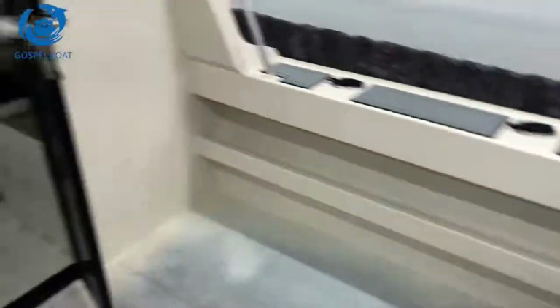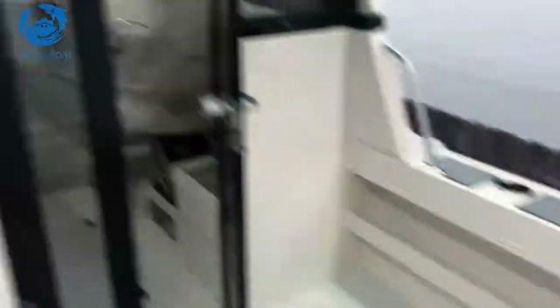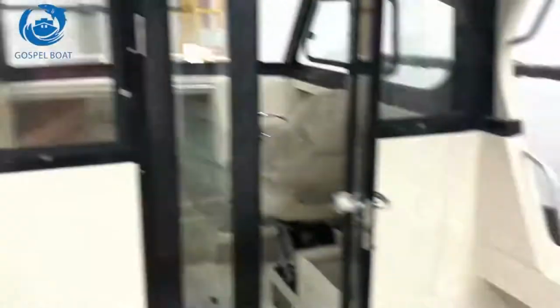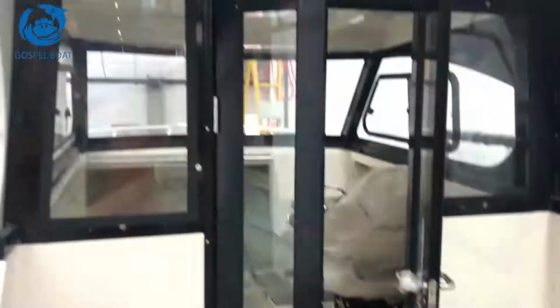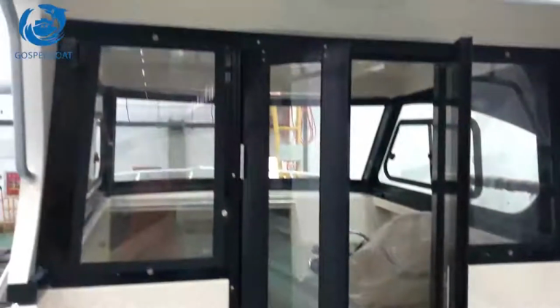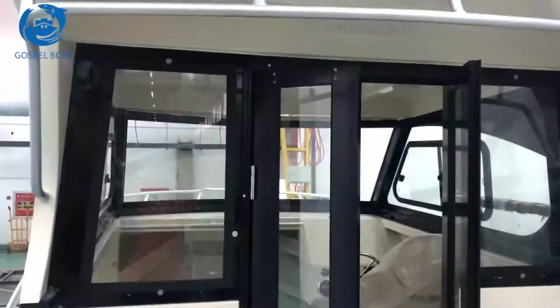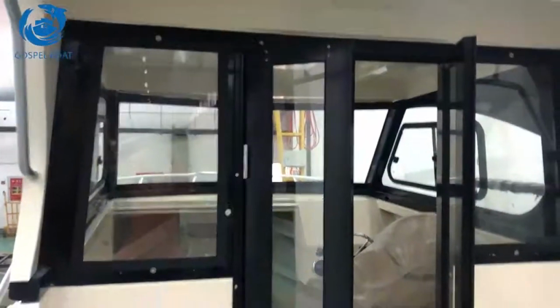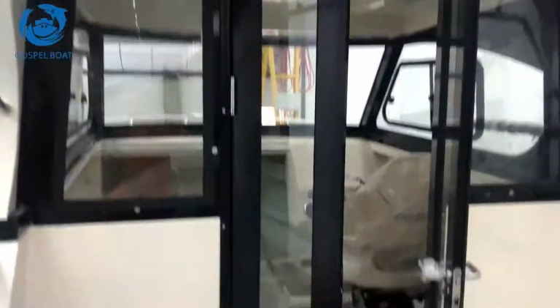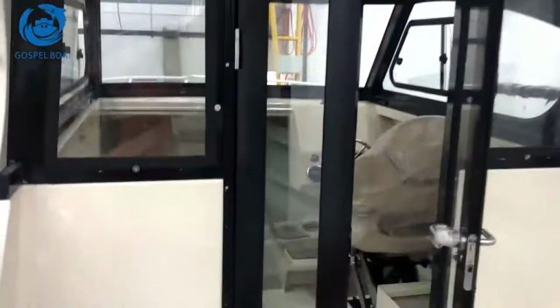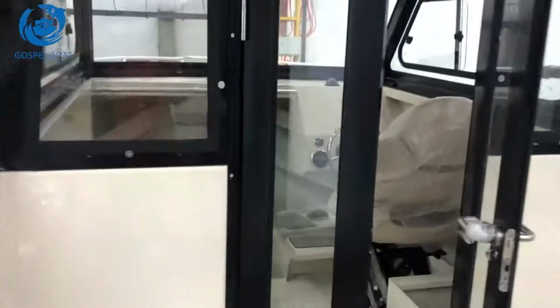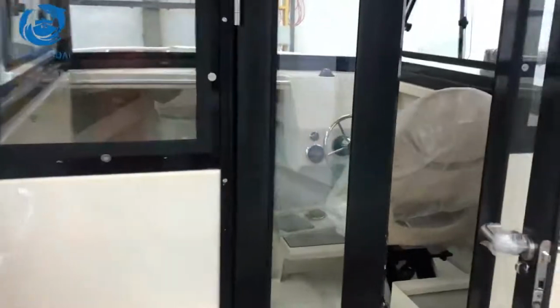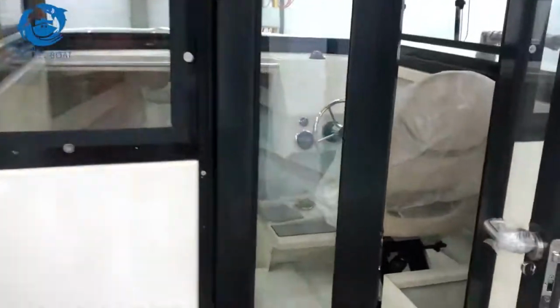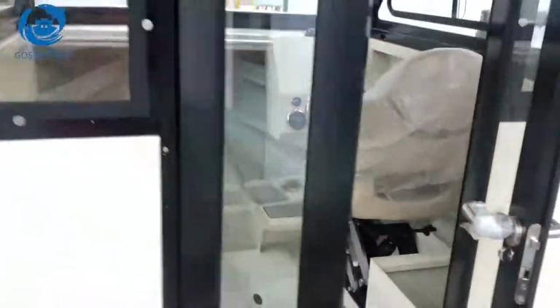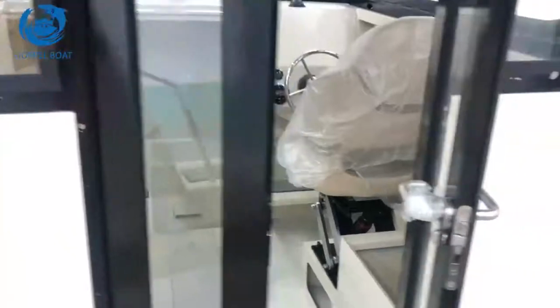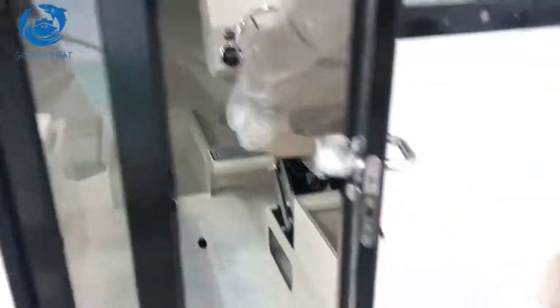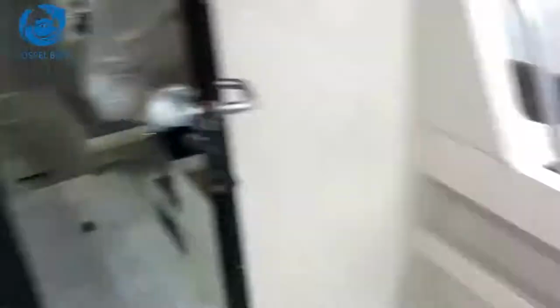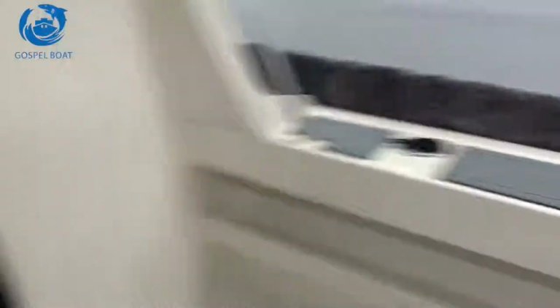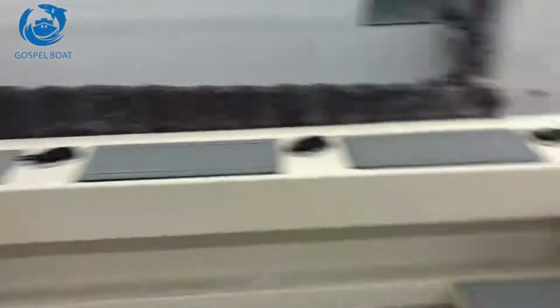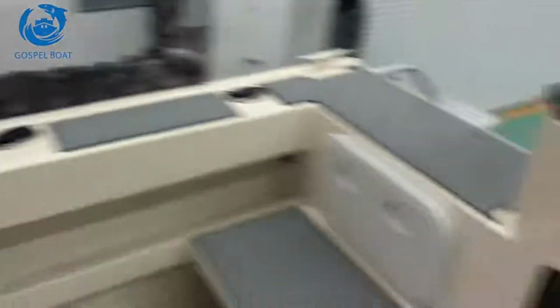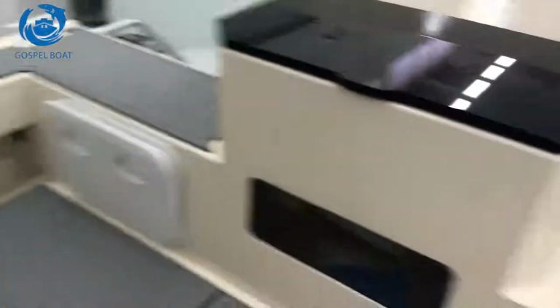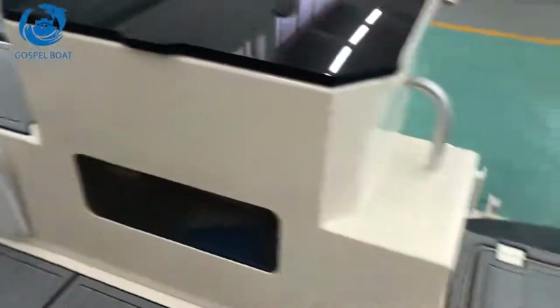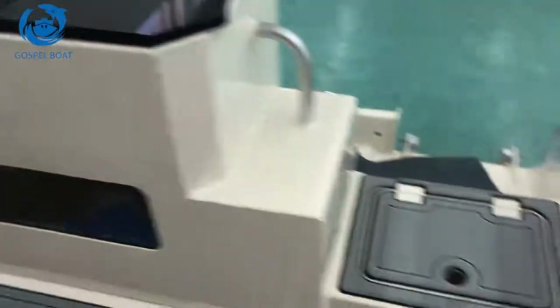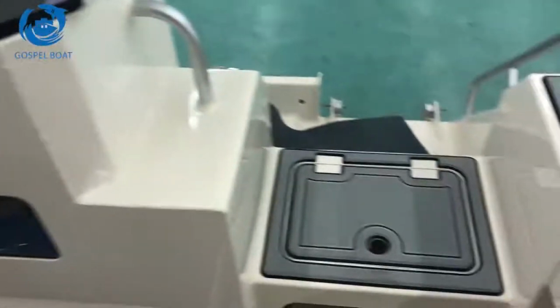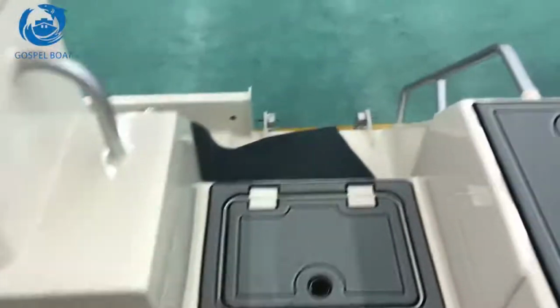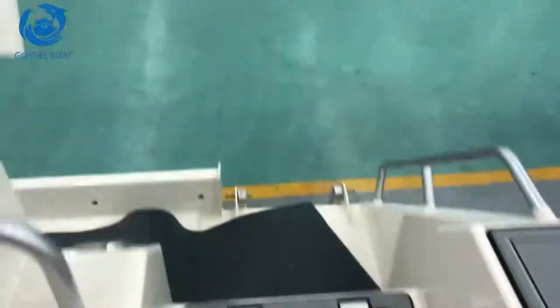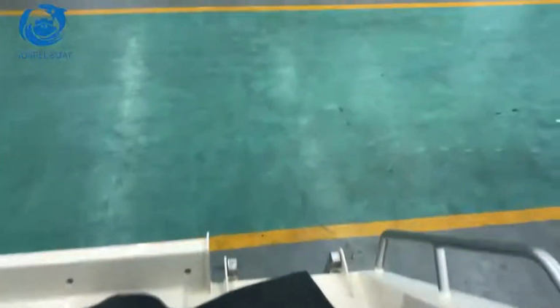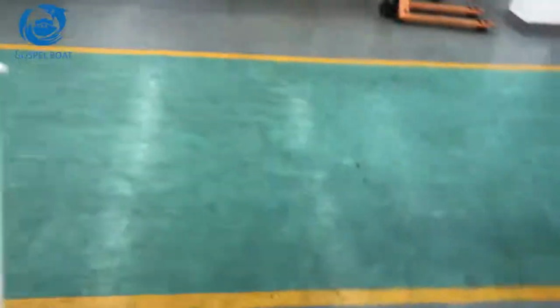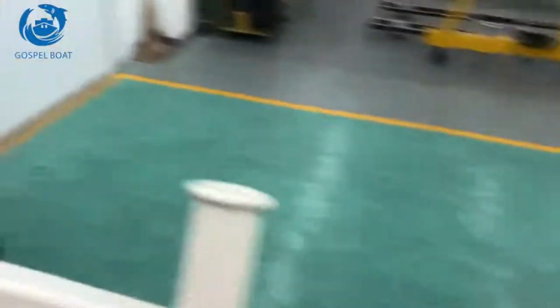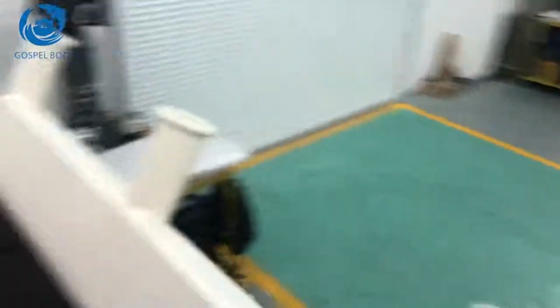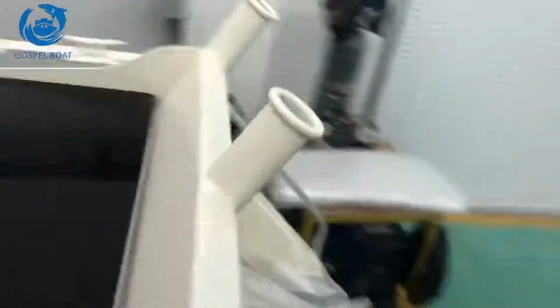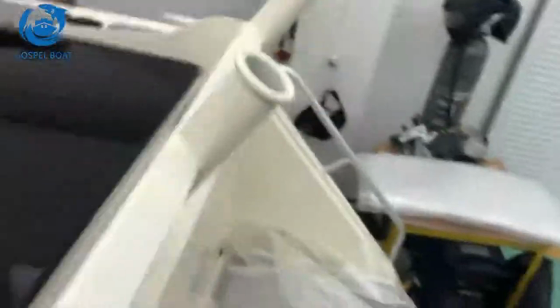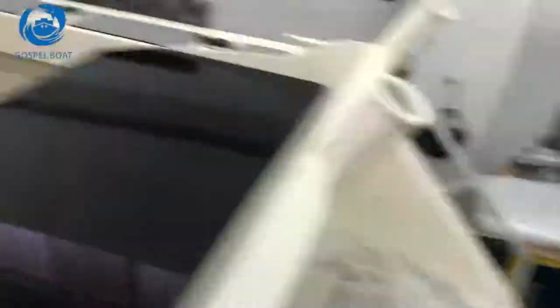Thanks for watching. I will update more pictures for you after the boat is finished and with more decoration. Thanks guys, this is Colby — see you later.